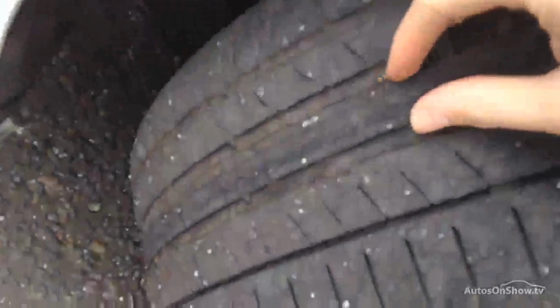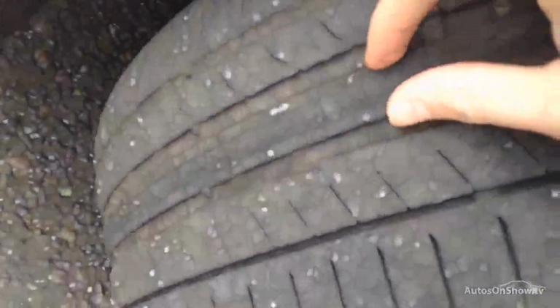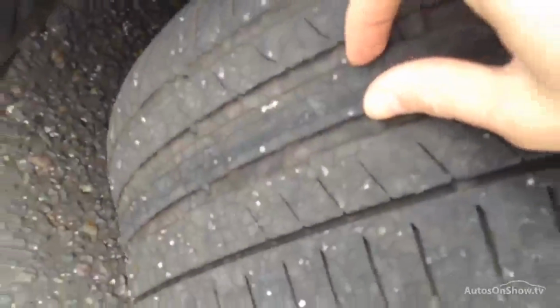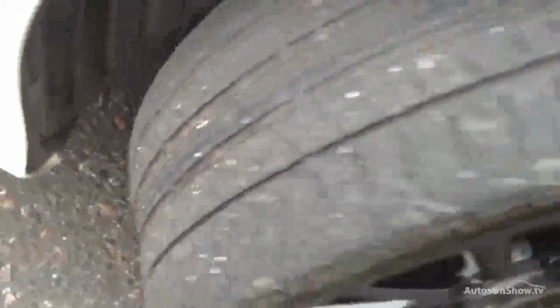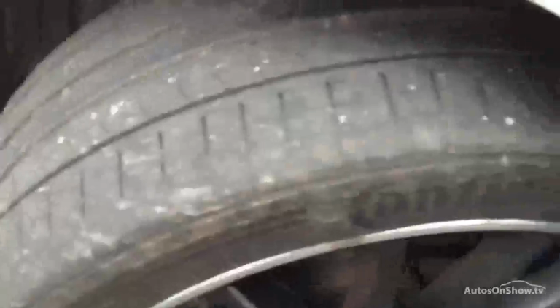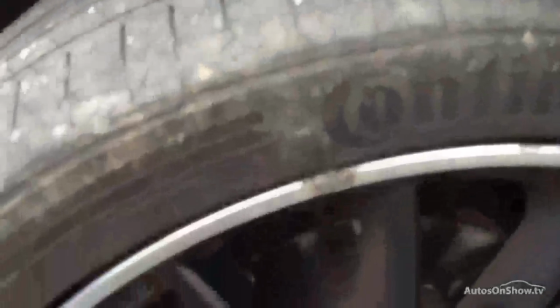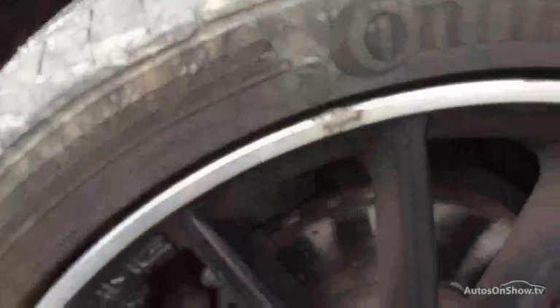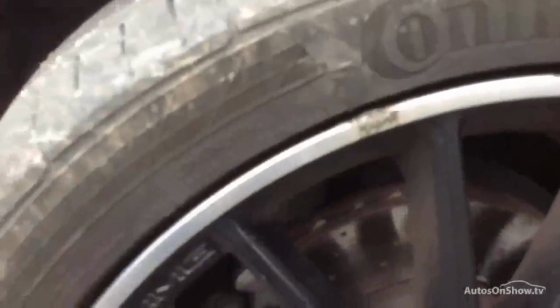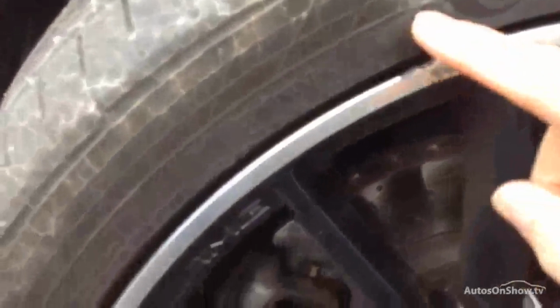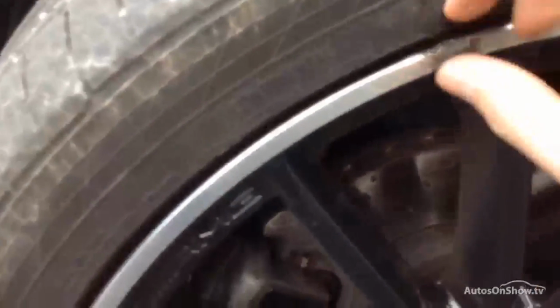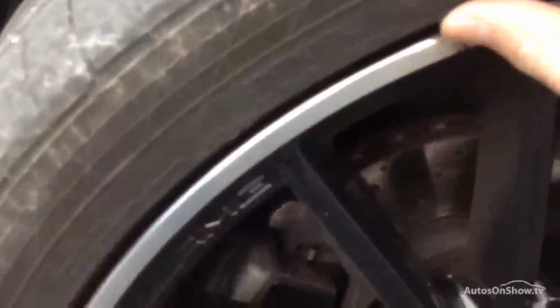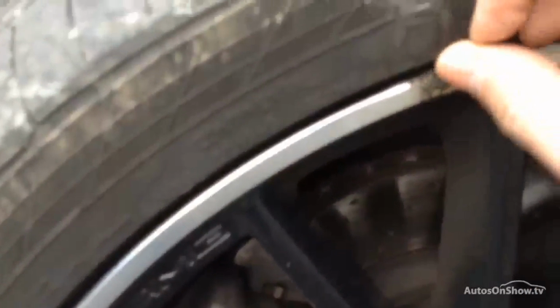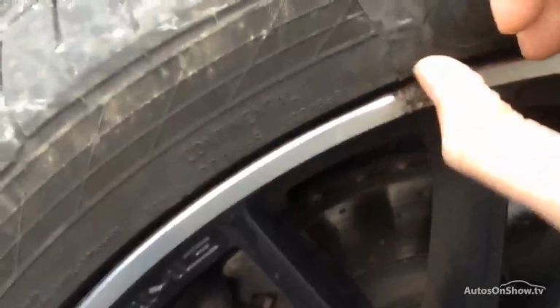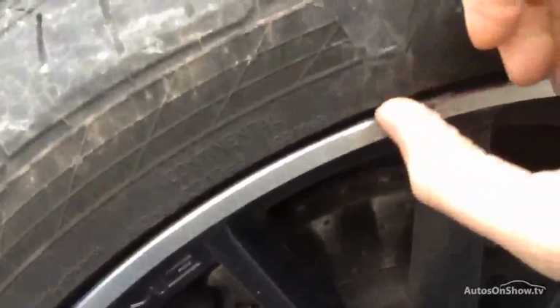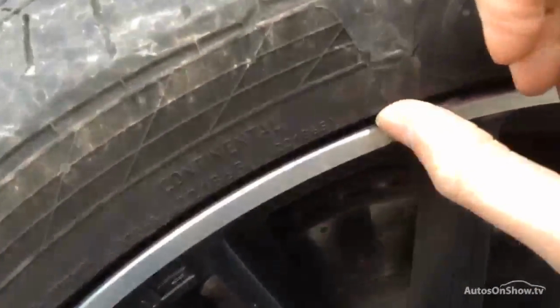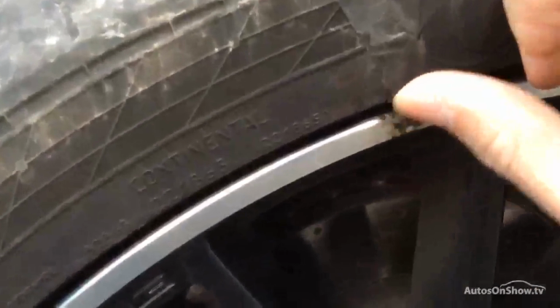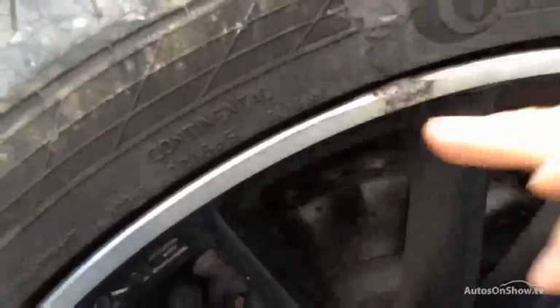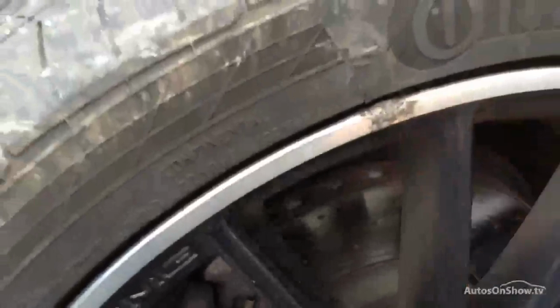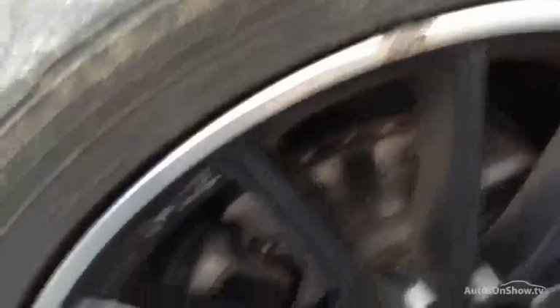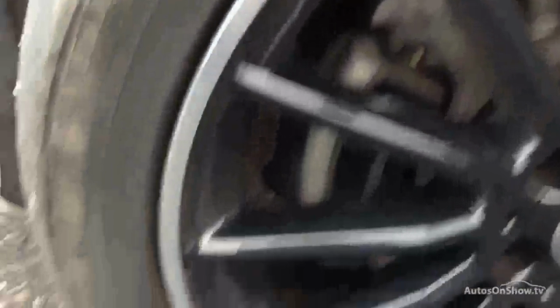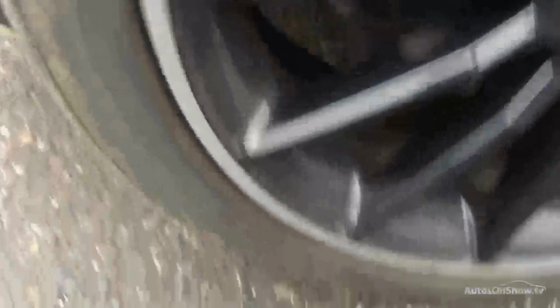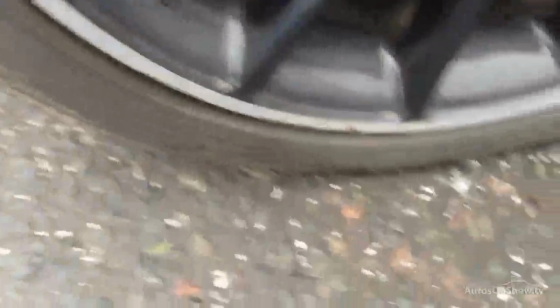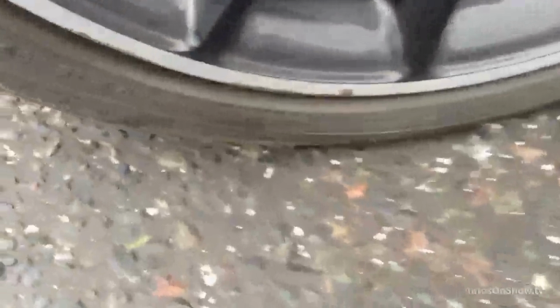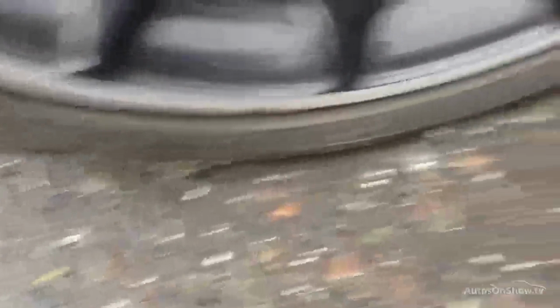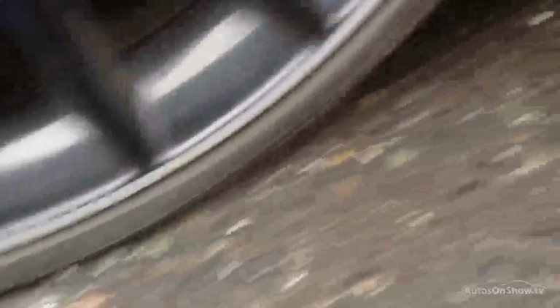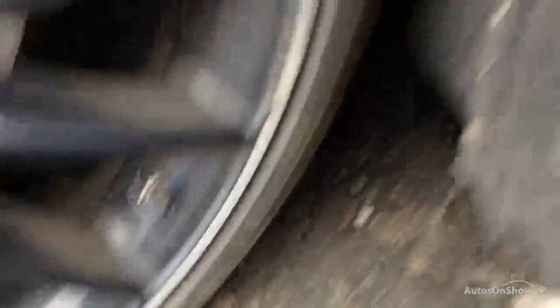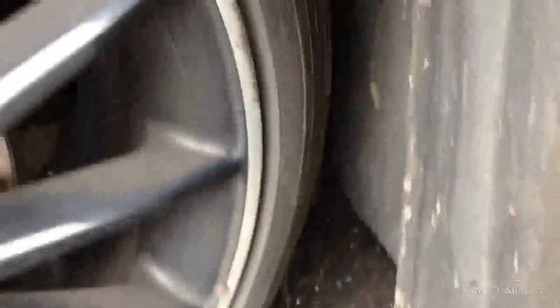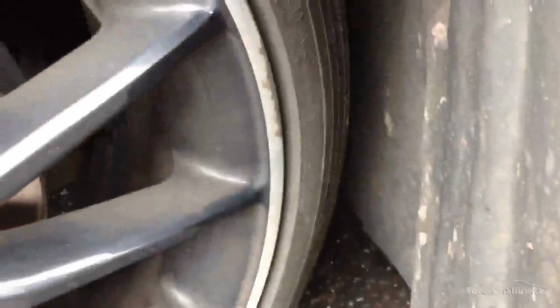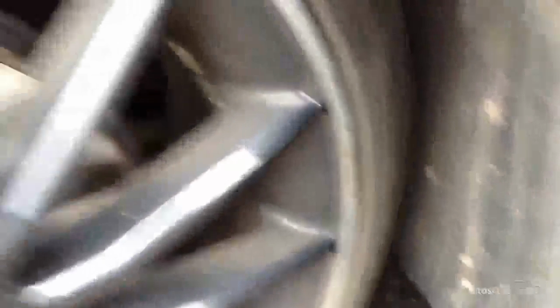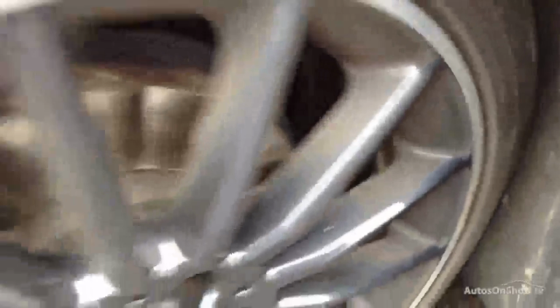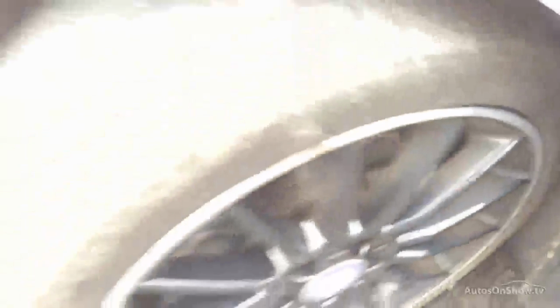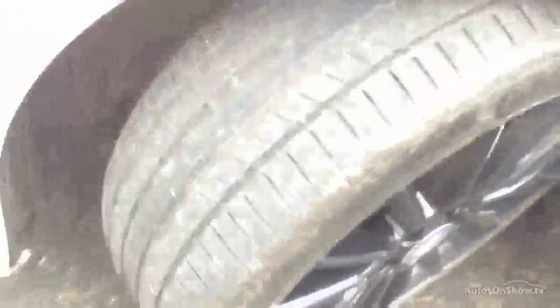The nearside front tyre has about 3mm of tread. However, there's also a bit of a split in this tyre from where it's had a kerb mark, so again be wary of that. There's also some kerb damage around this alloy, so again it will require a refurb.